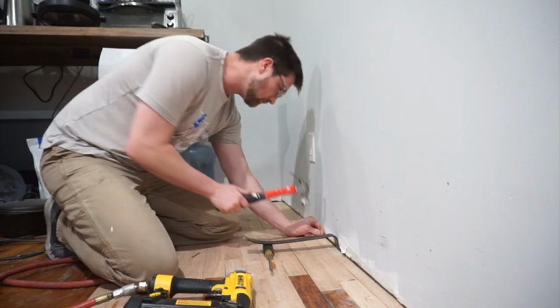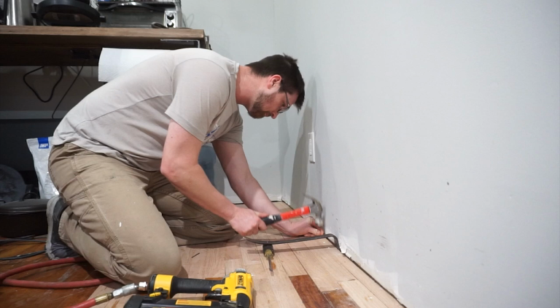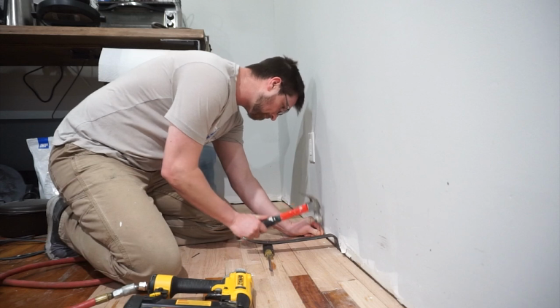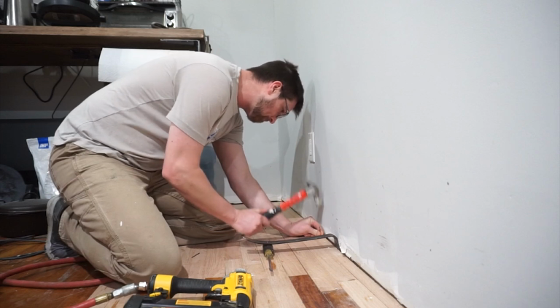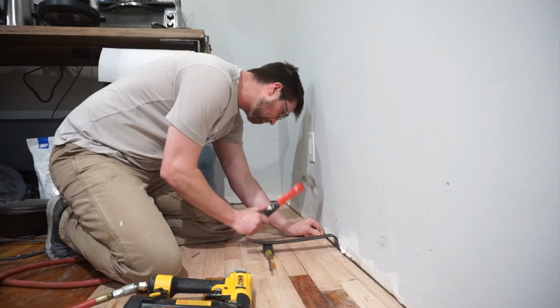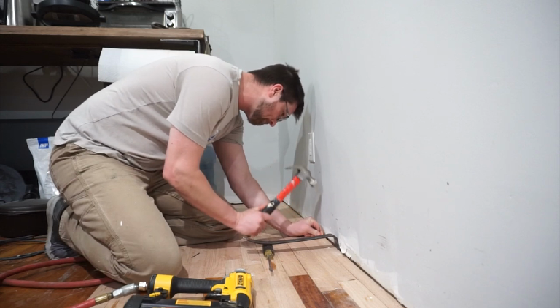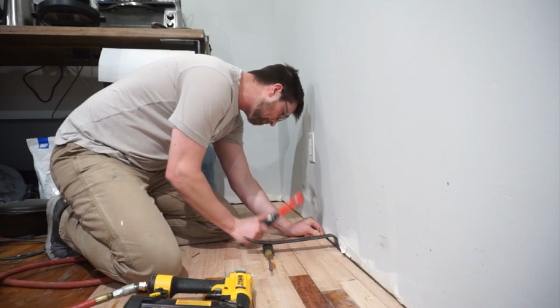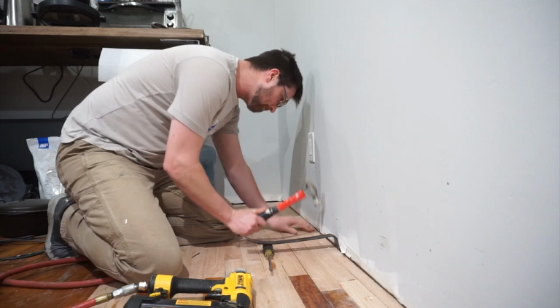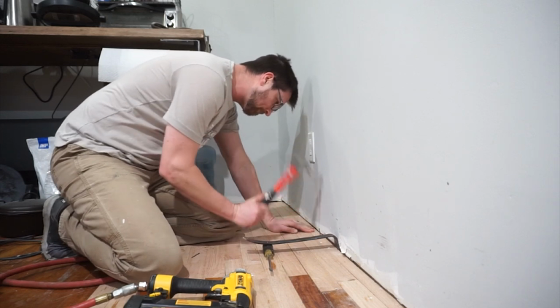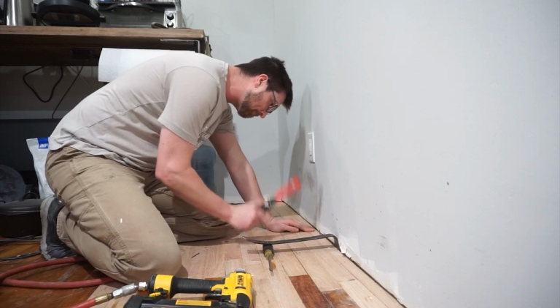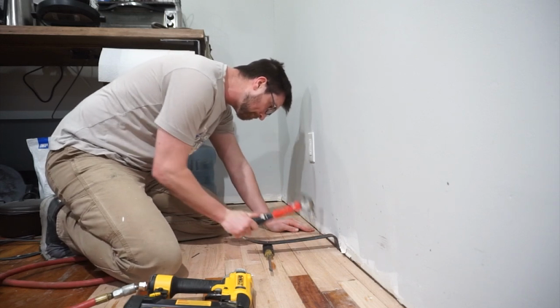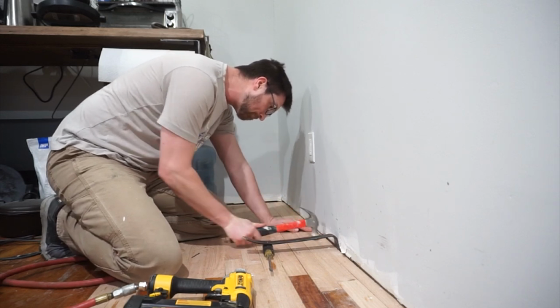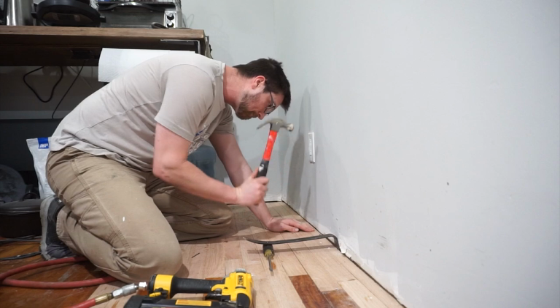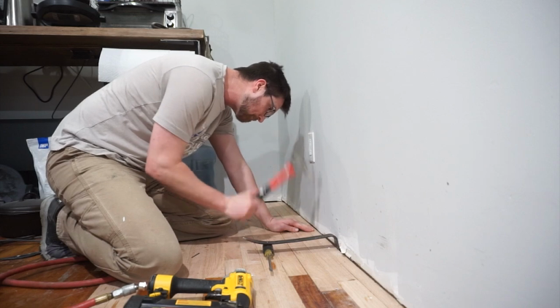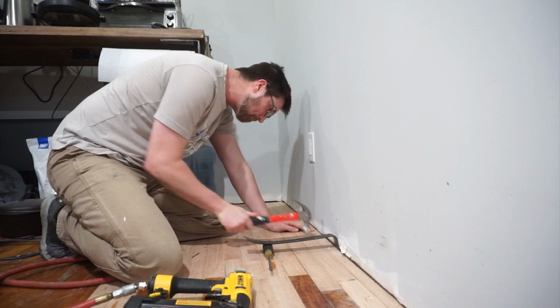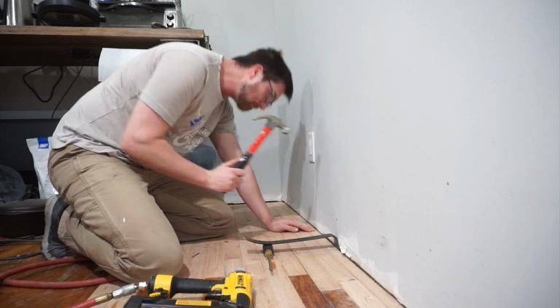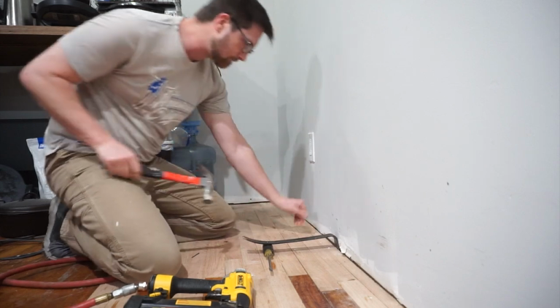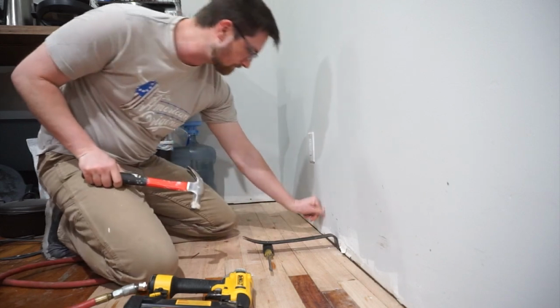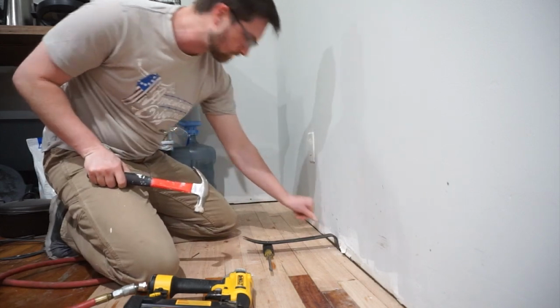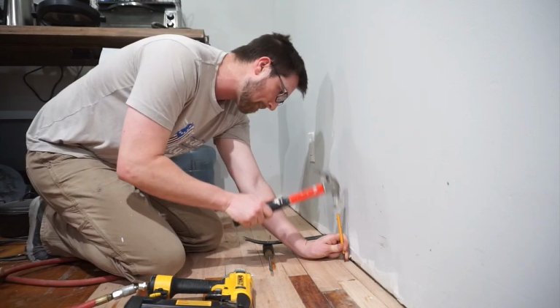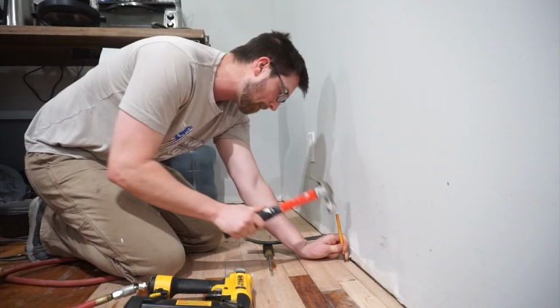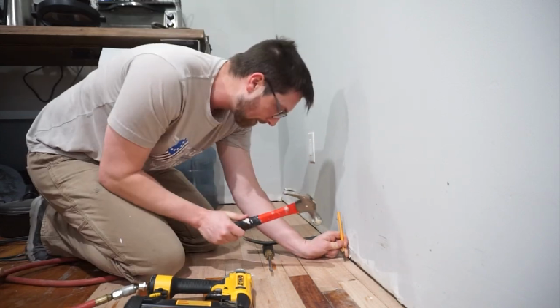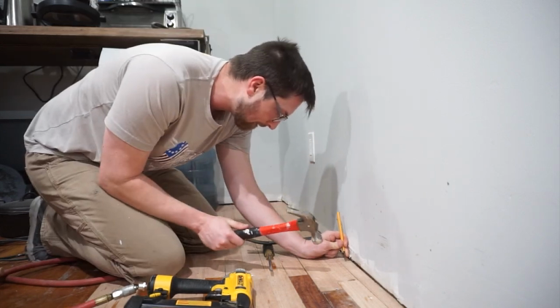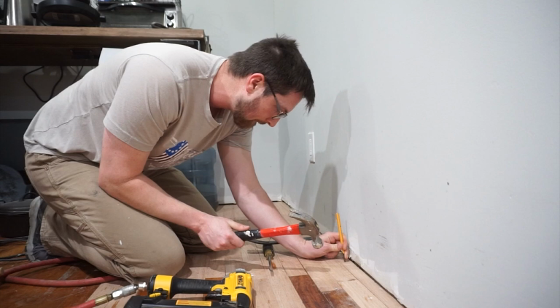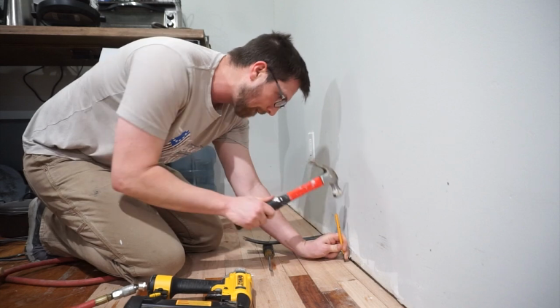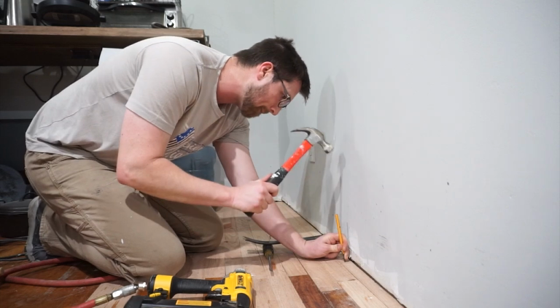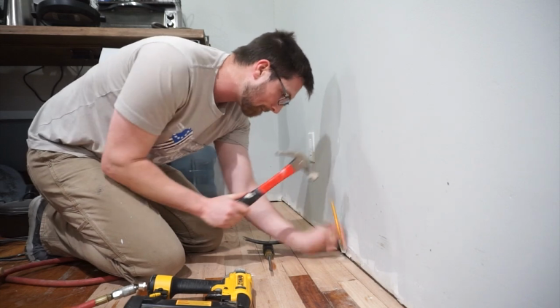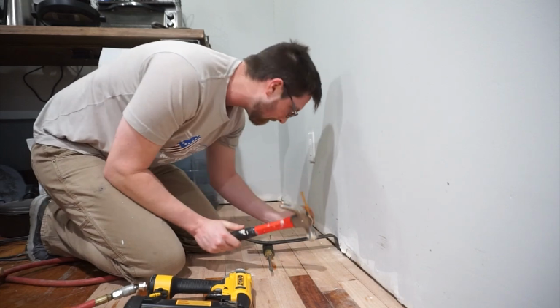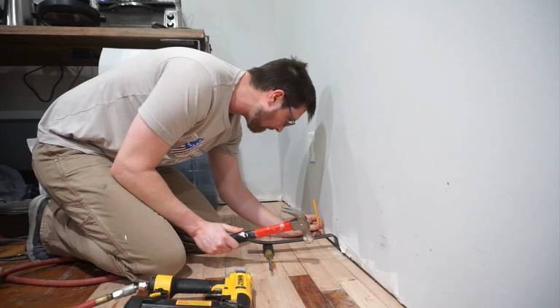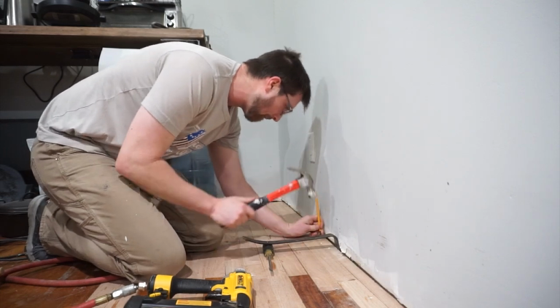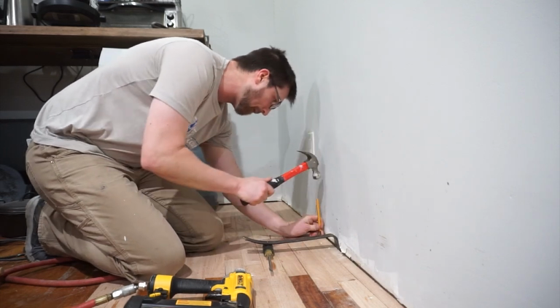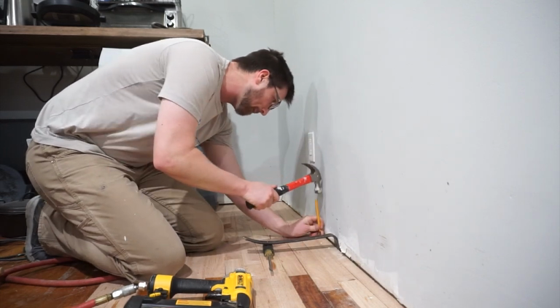Here you can see I came back with those thicker finish nails and tried to put them in at an angle to make sure they held tight. It's quite hard to get an angle on a strip this small but I did my best. To avoid marring the wood and get a nice finish, I came back with a nail set to sink all the heads of my nails — and that was it.